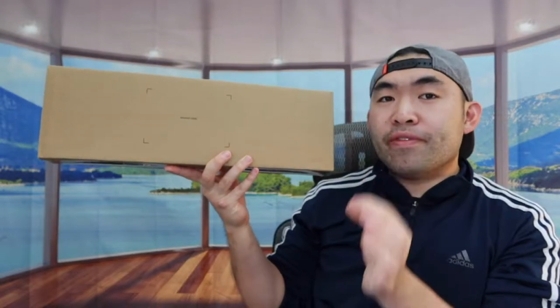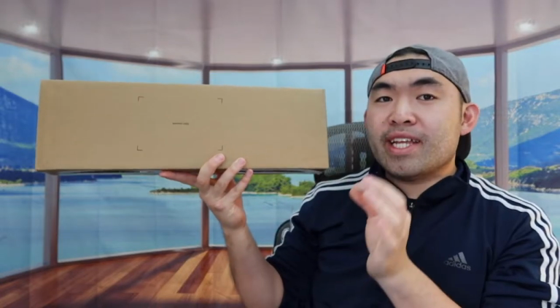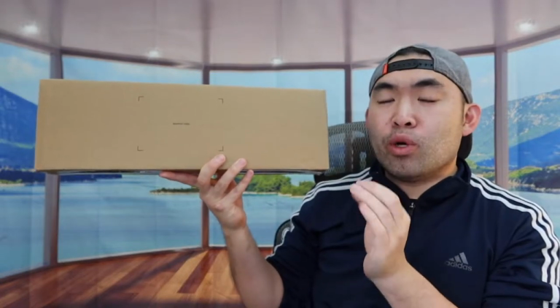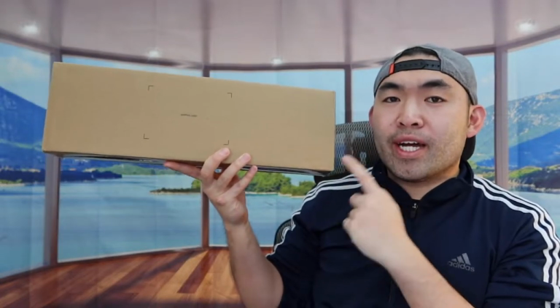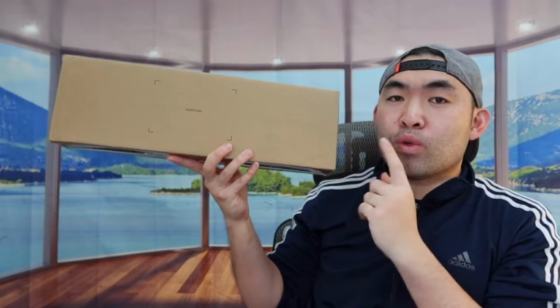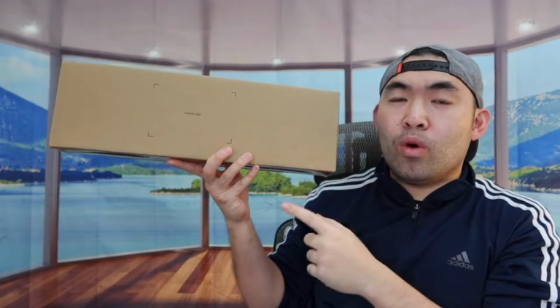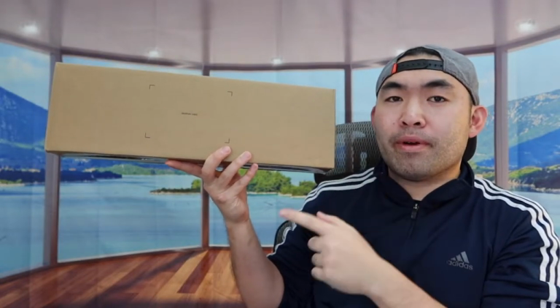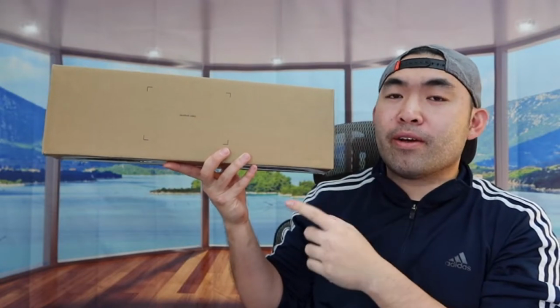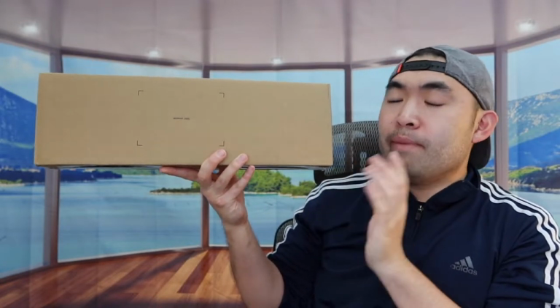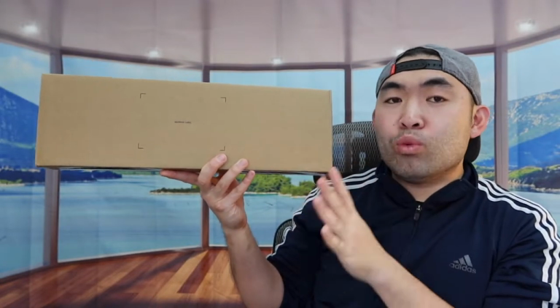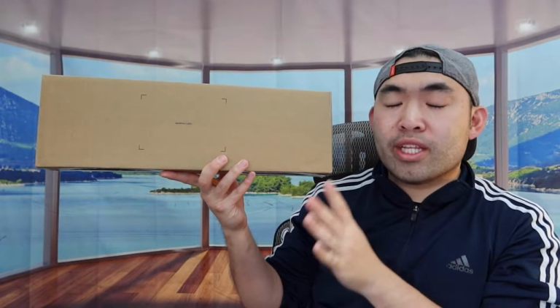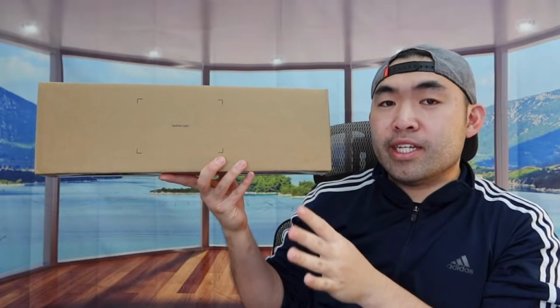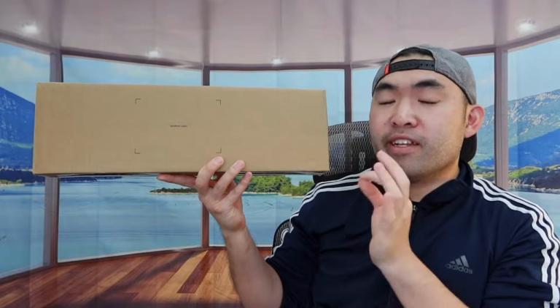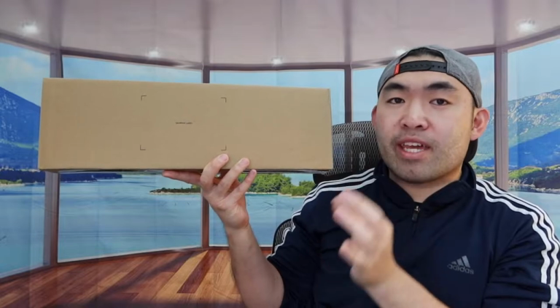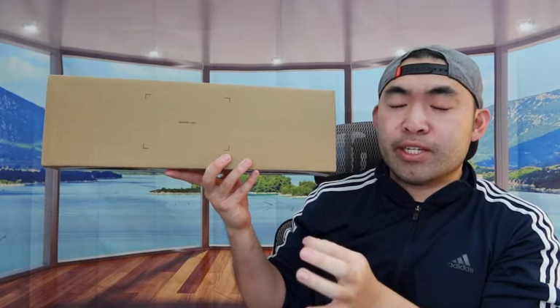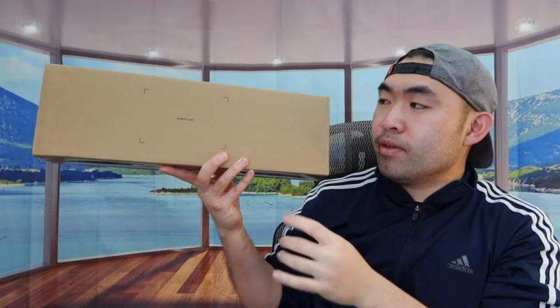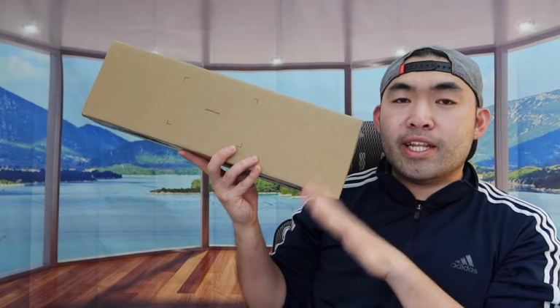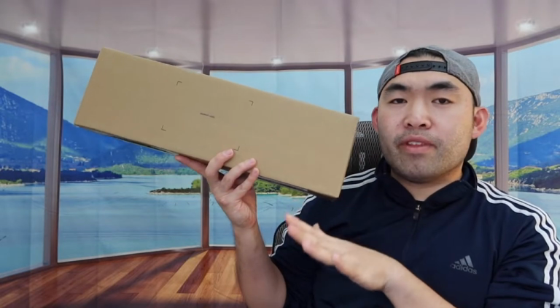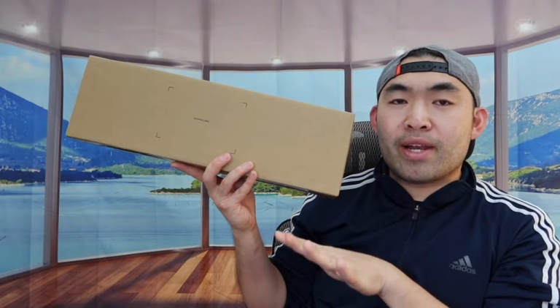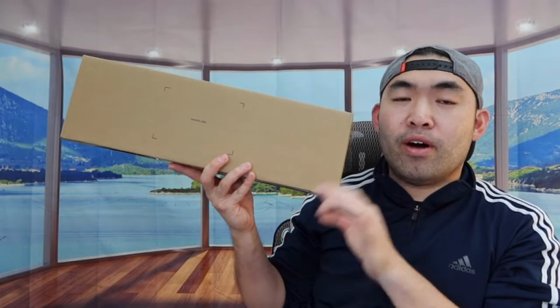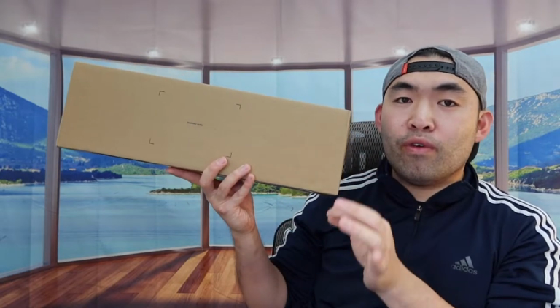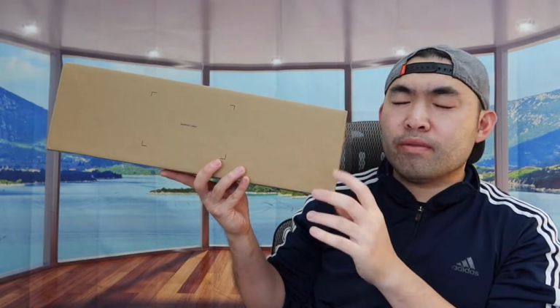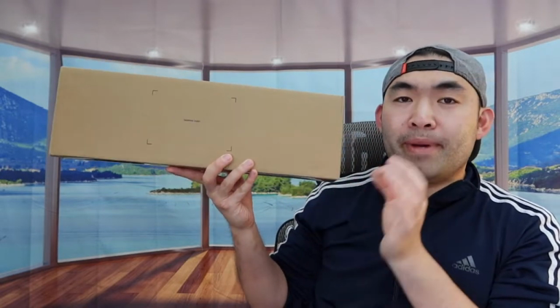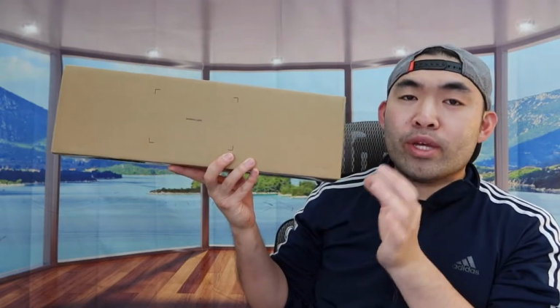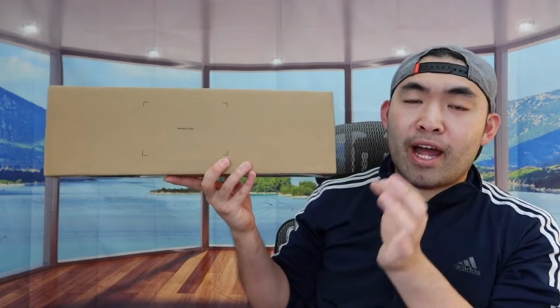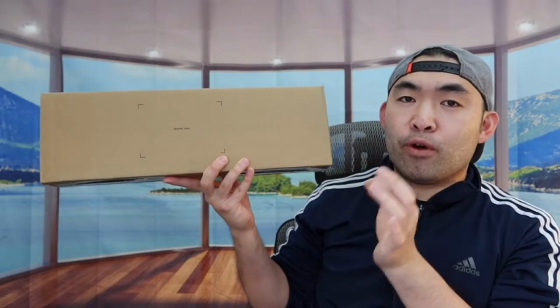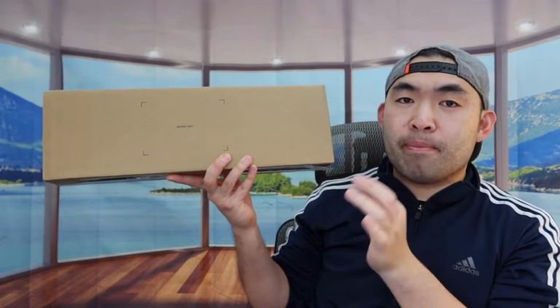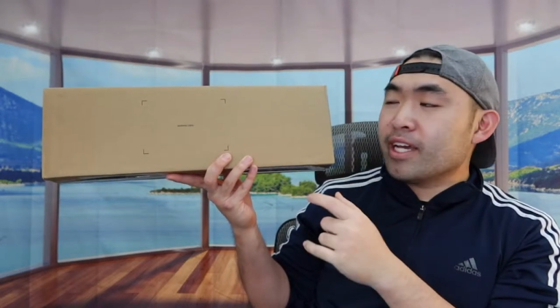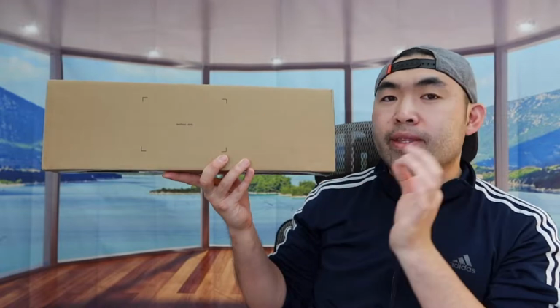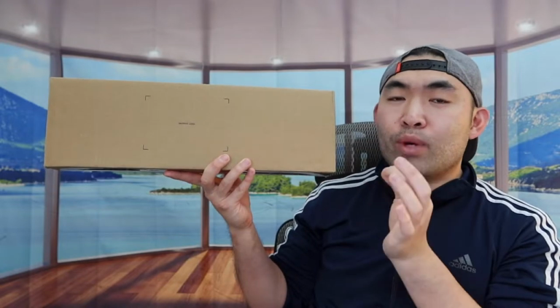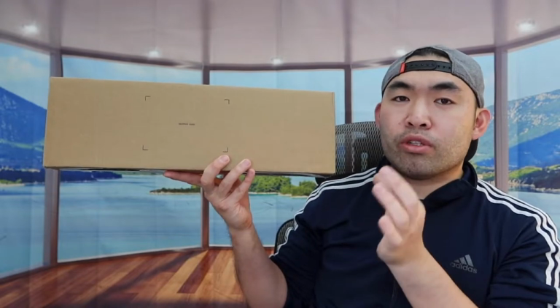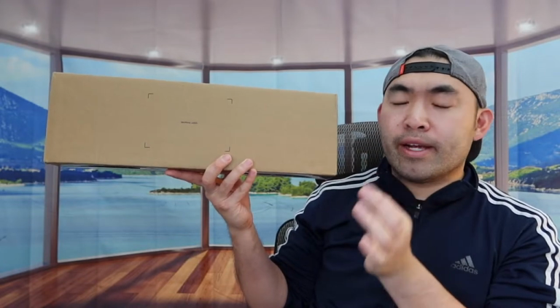So for today's episode, we got this cool item here. Basically what this is, is a vacuum sealer, and this is from the brand called ANOVA. So basically when you guys first get the package, this is what it actually looks like right here.